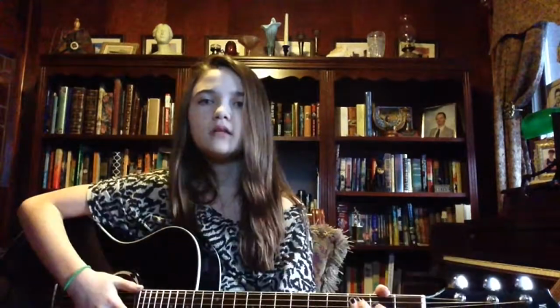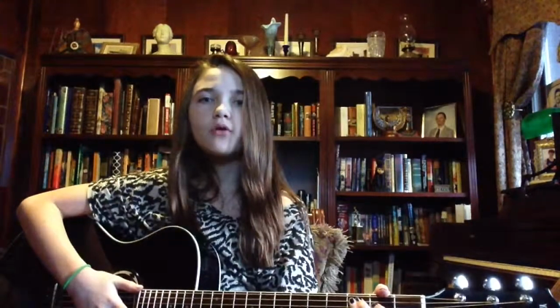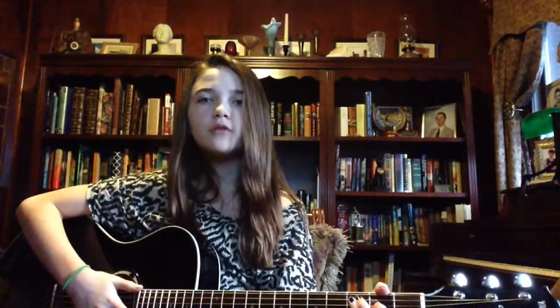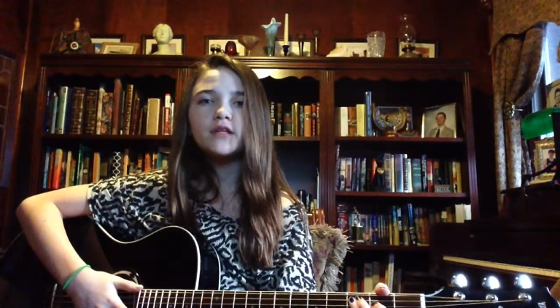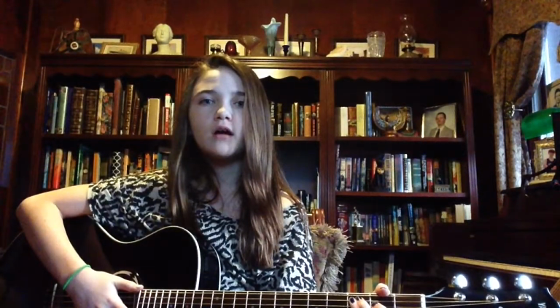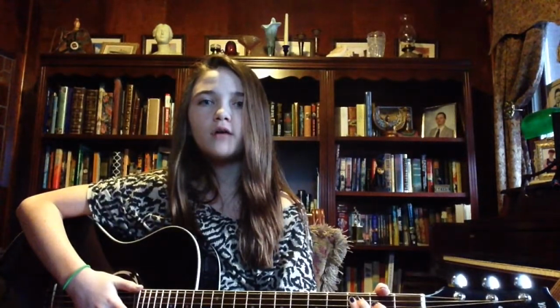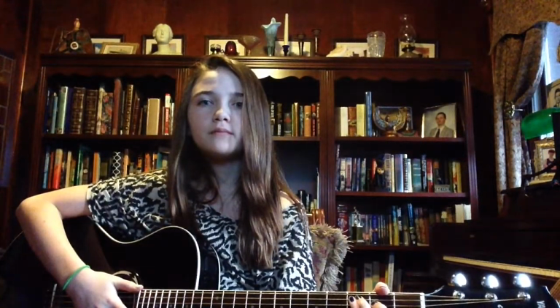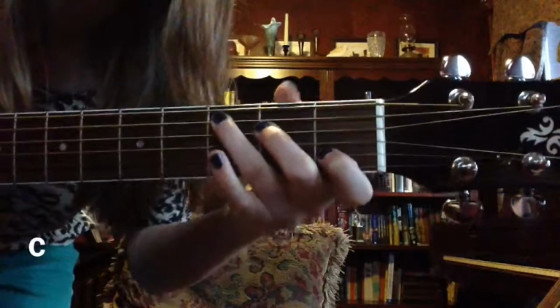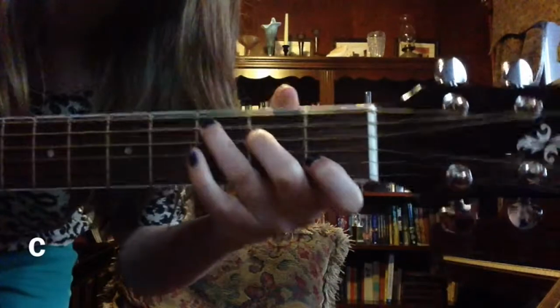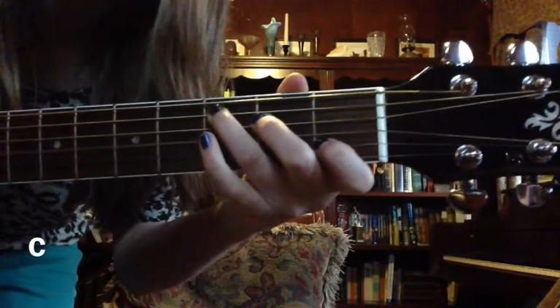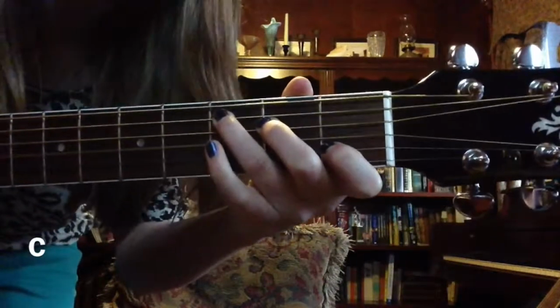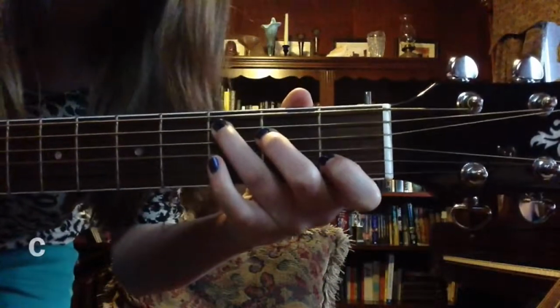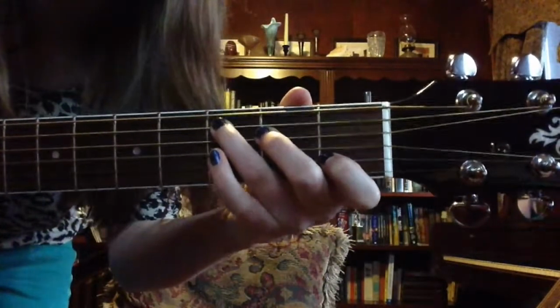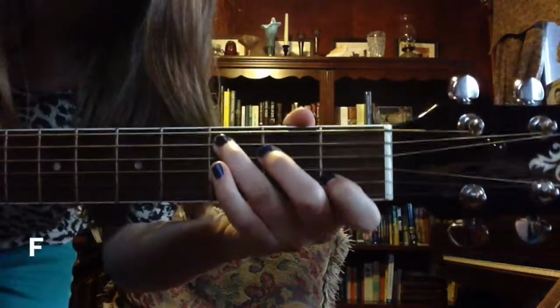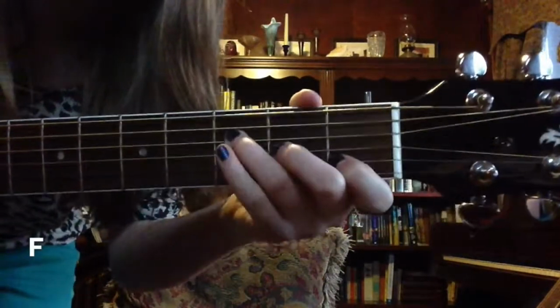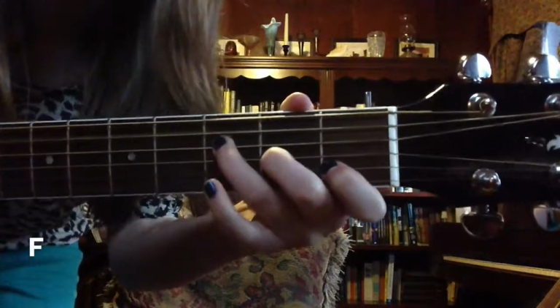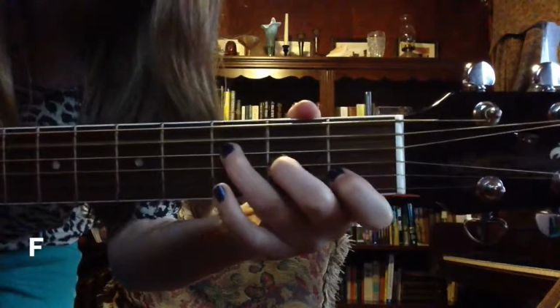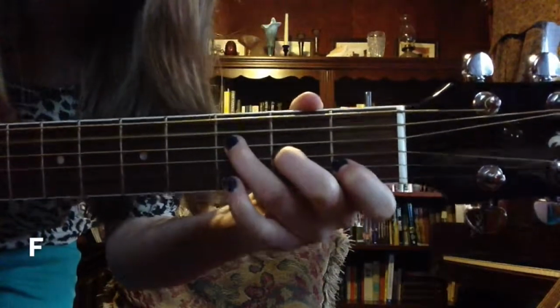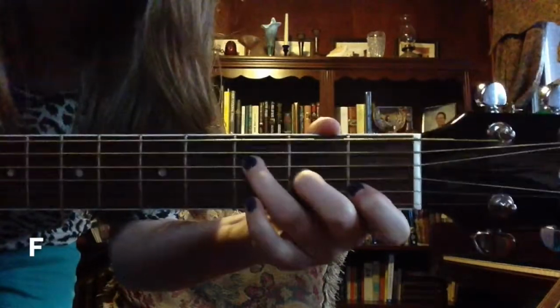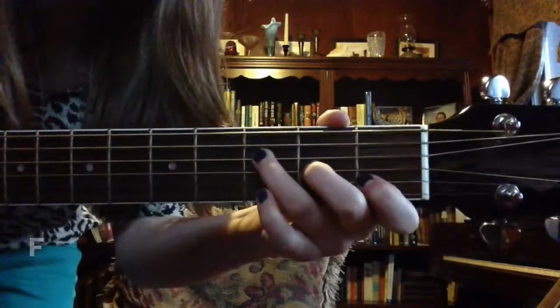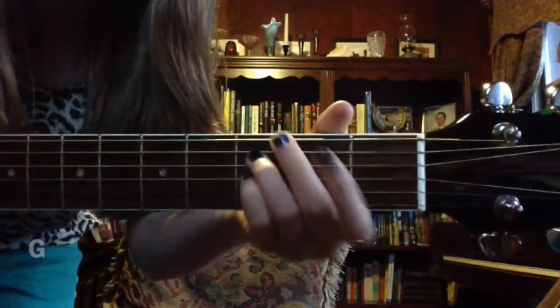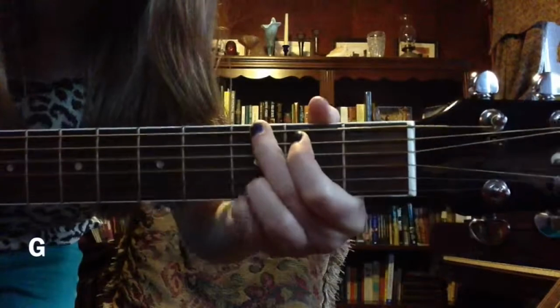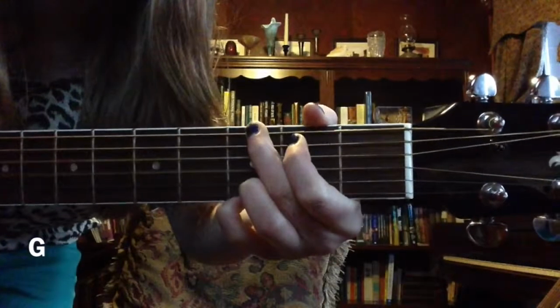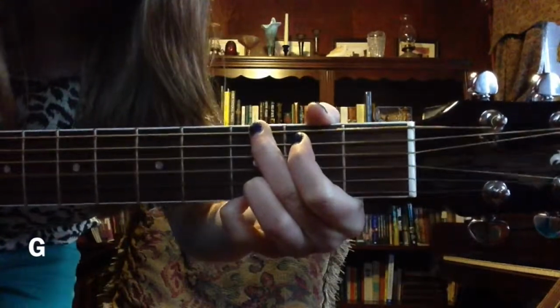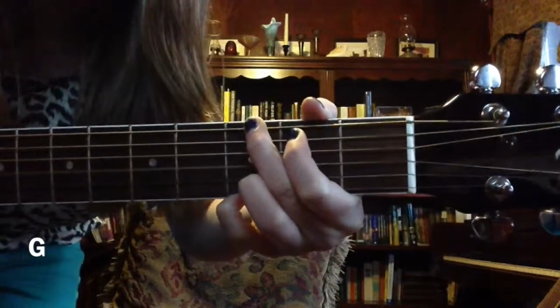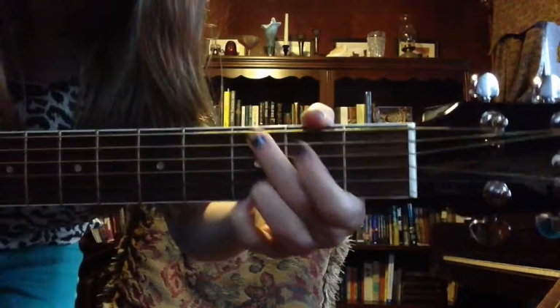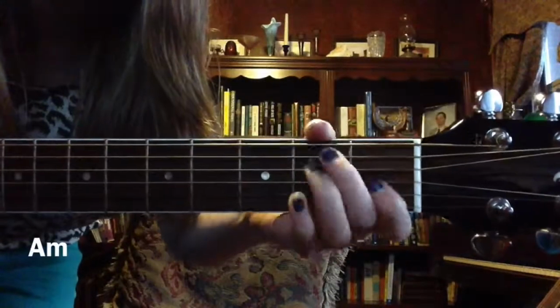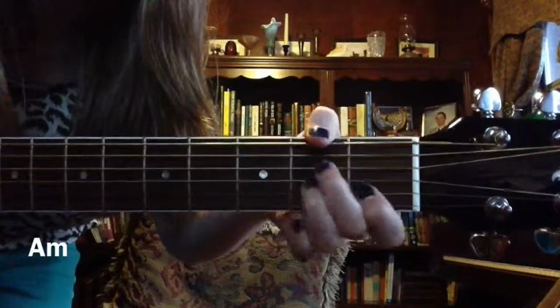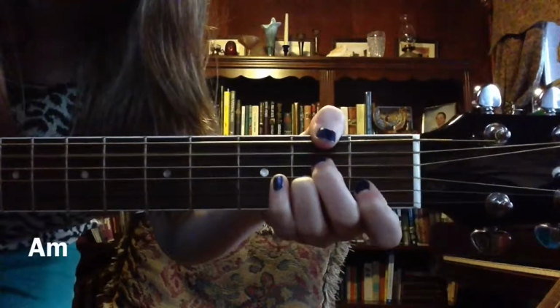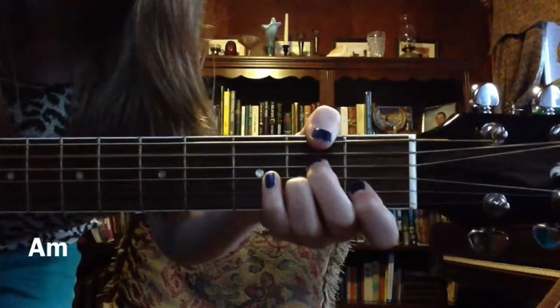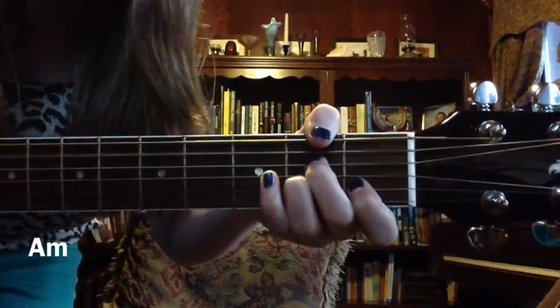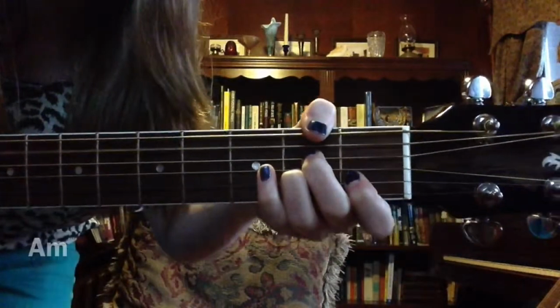The chords you'll need for this song are C, F, G, and A minor.